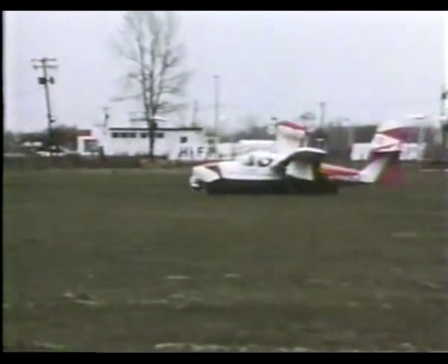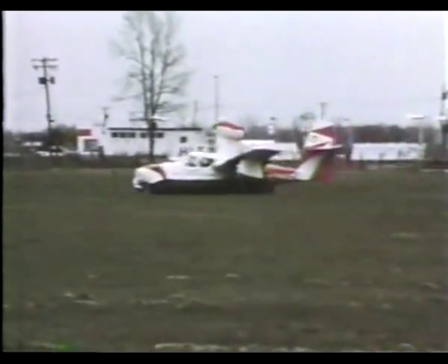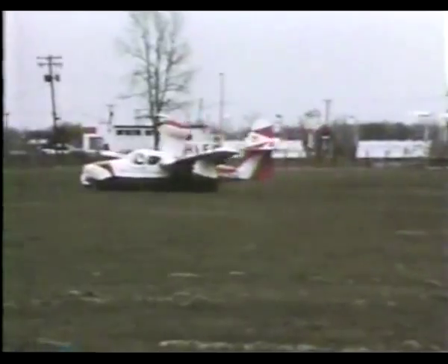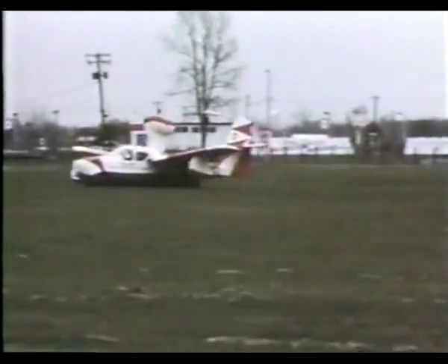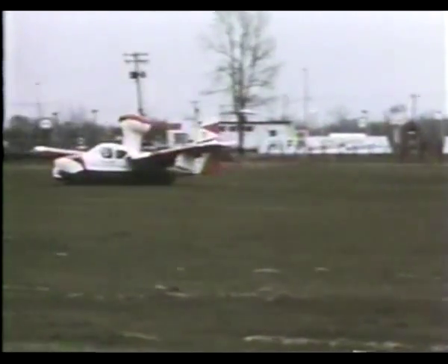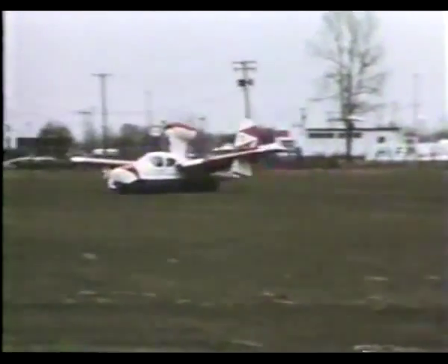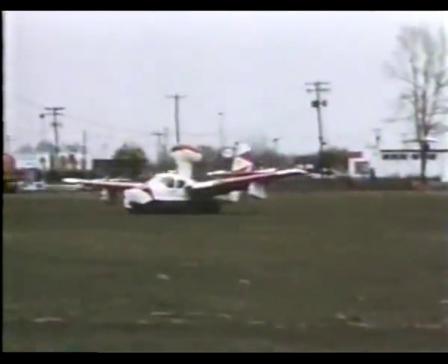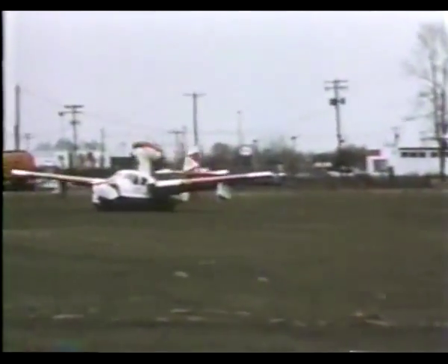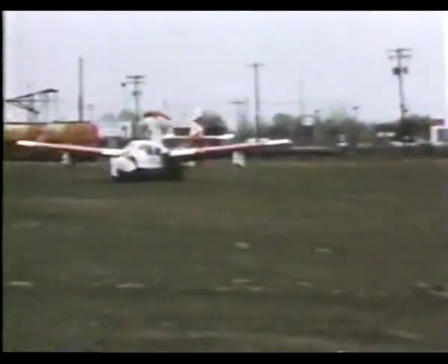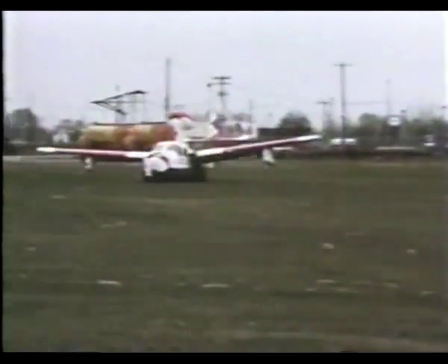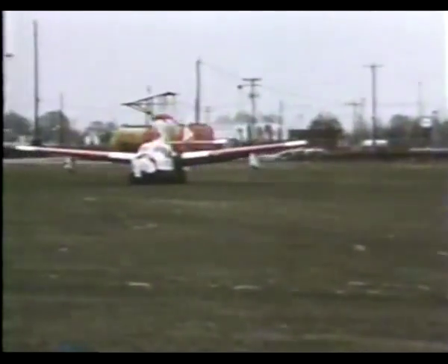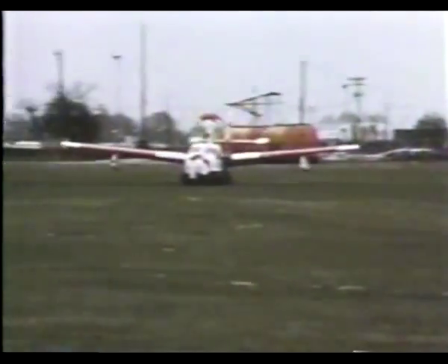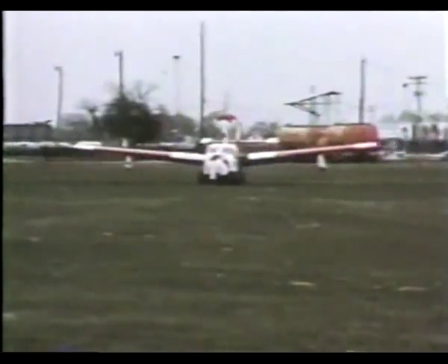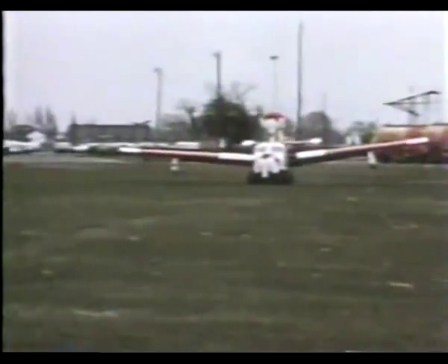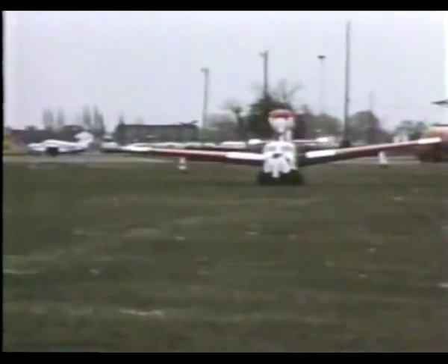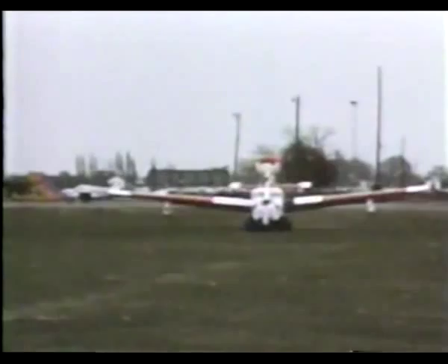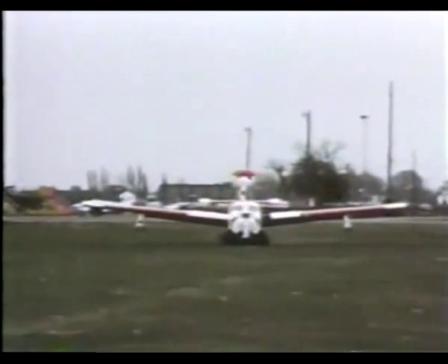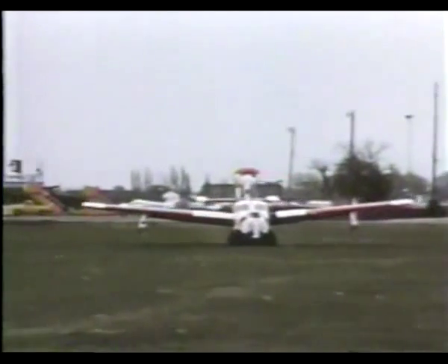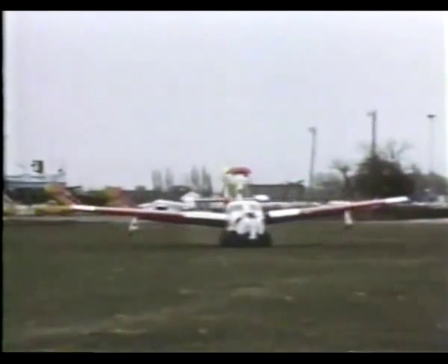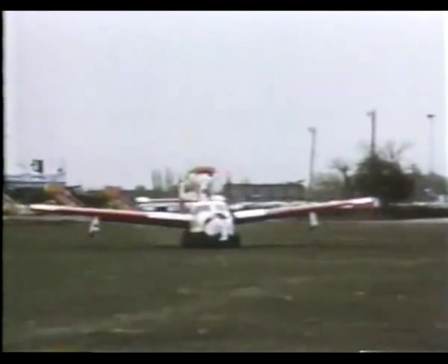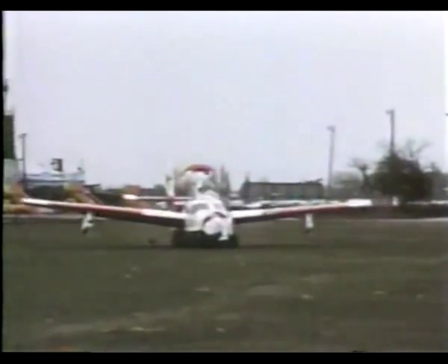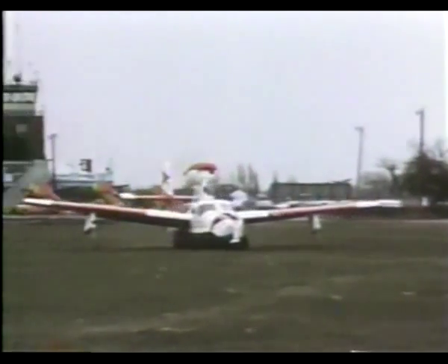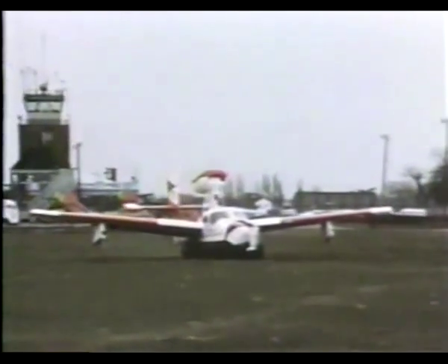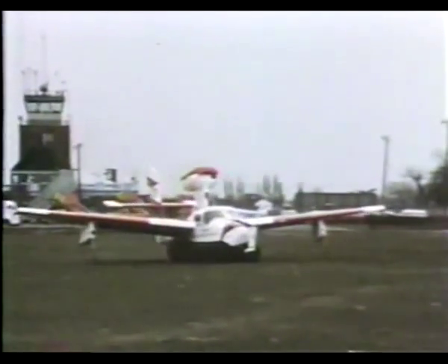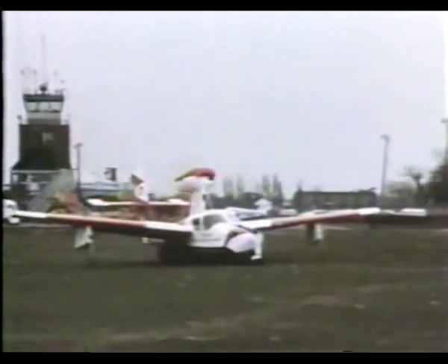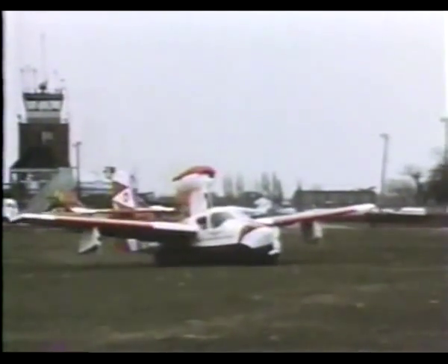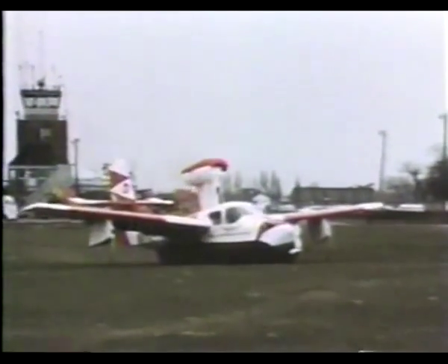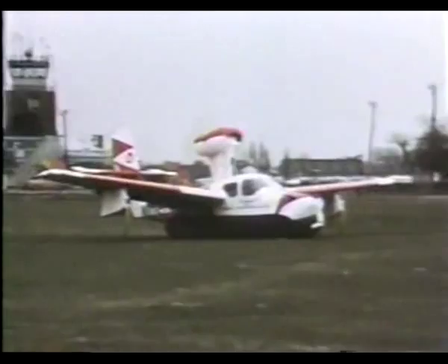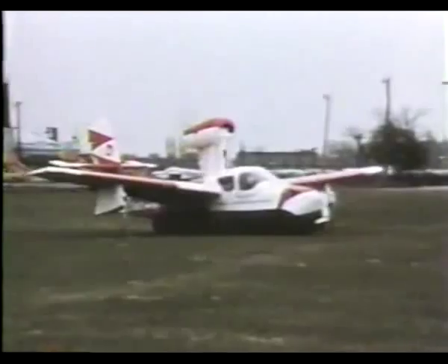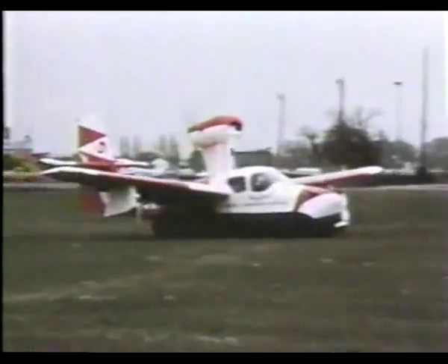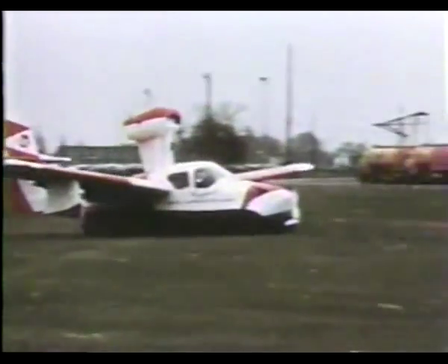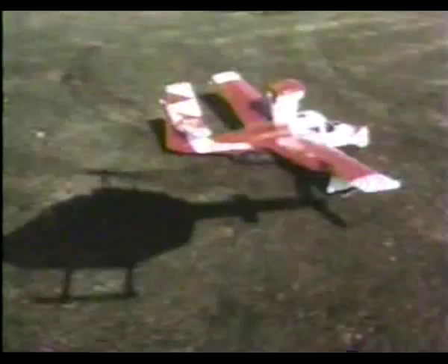When he moved to Bell Aerosystems, Earl came up with the idea of applying a hovercraft-type skirt to the lower fuselage of an airplane, giving the aircraft highly versatile all-terrain landing, take-off, and taxiing ability.